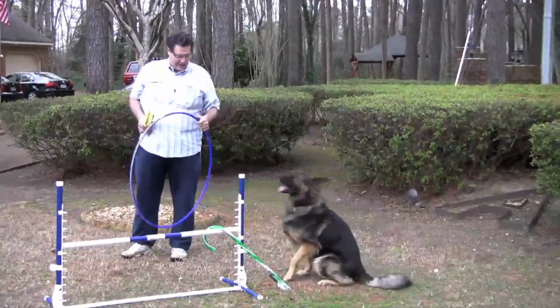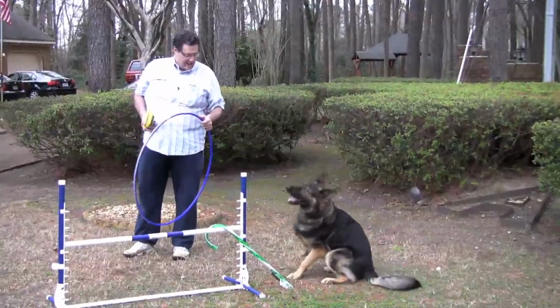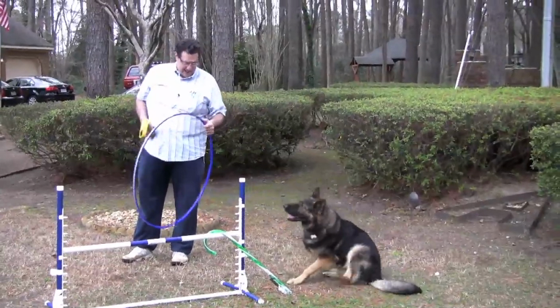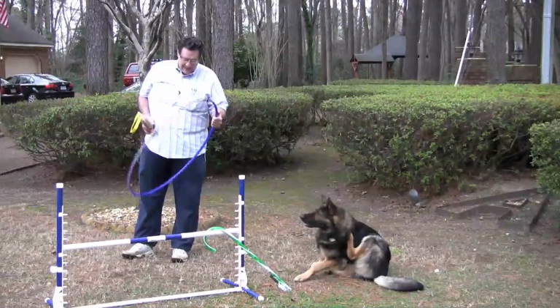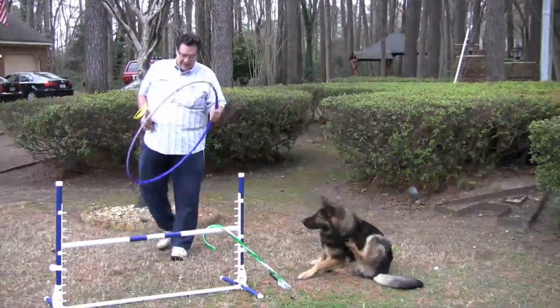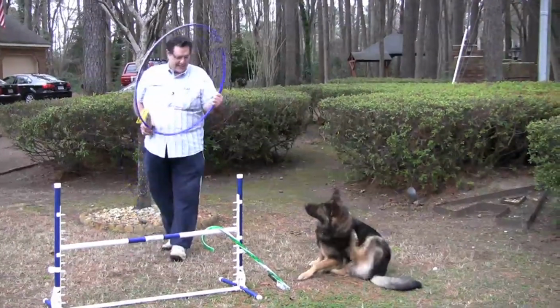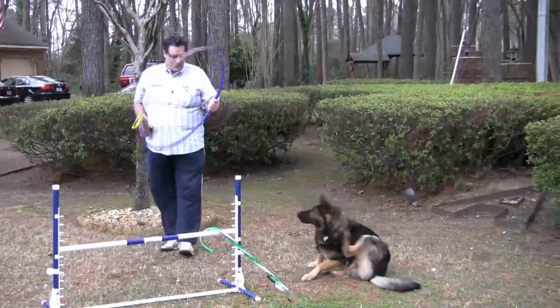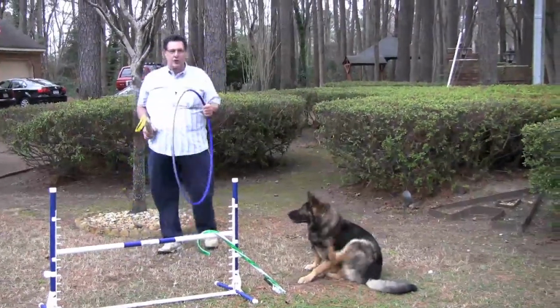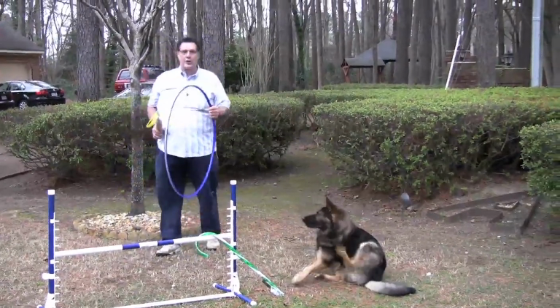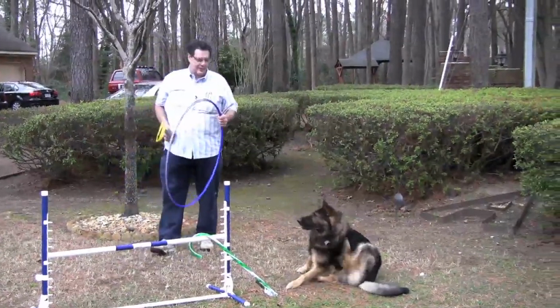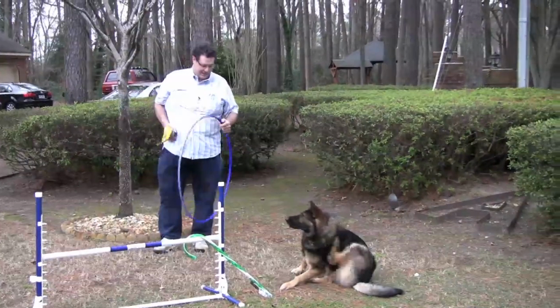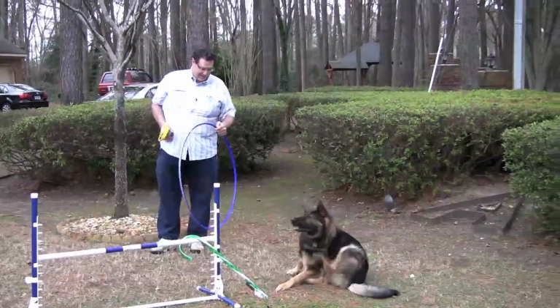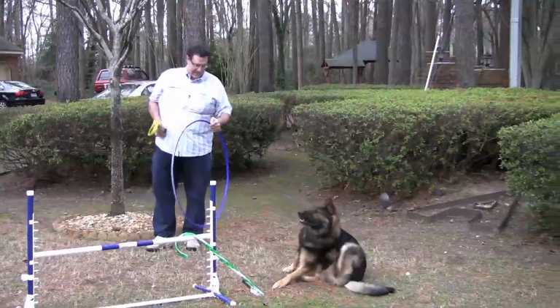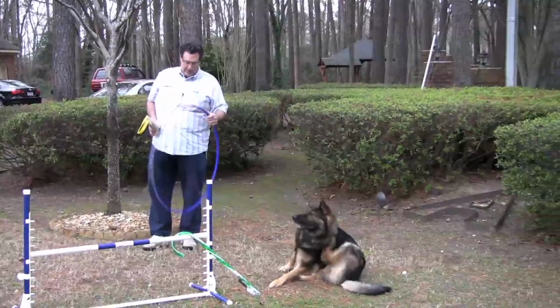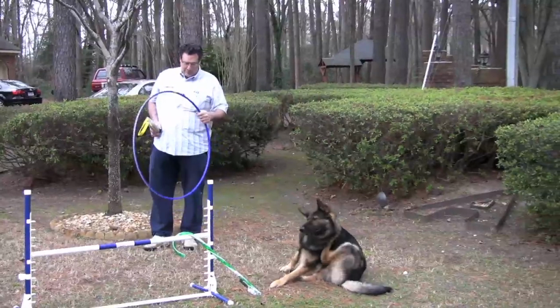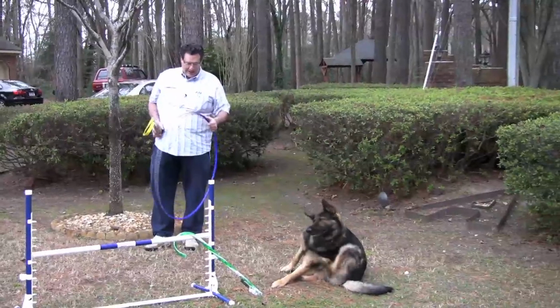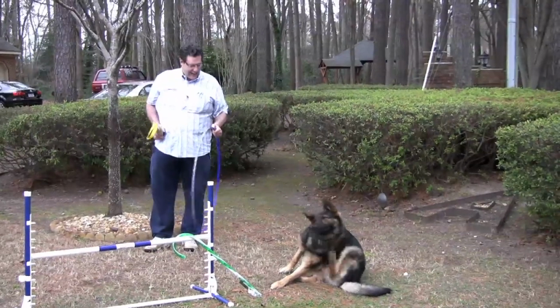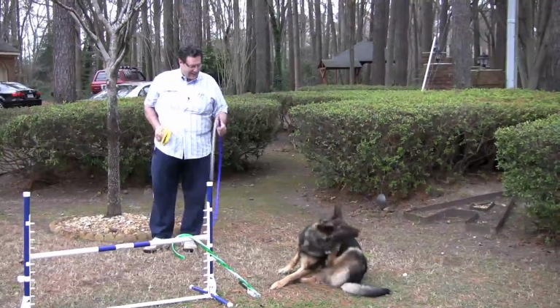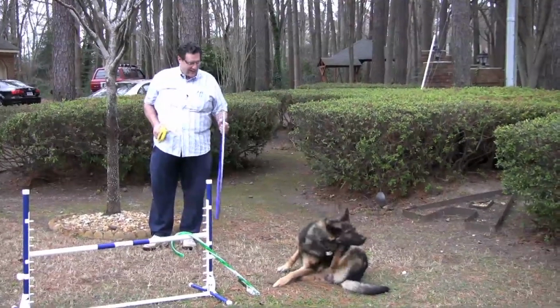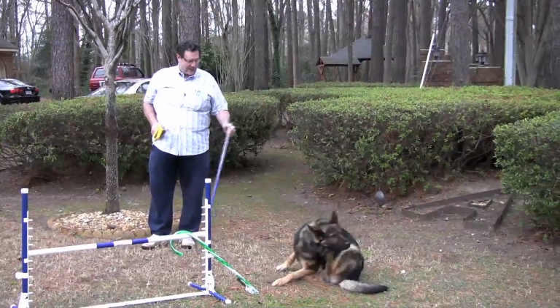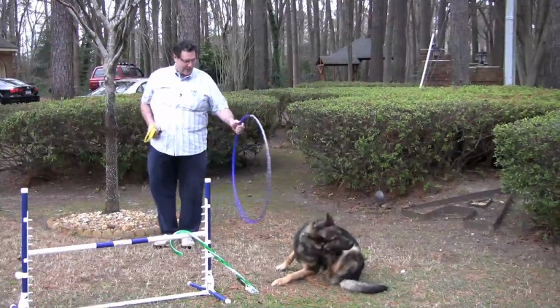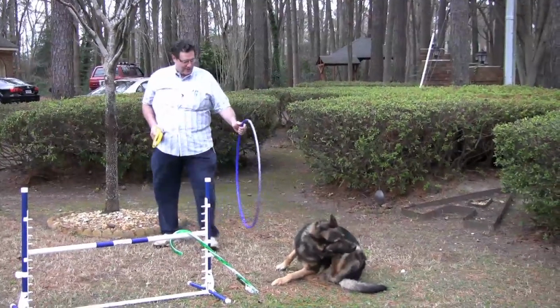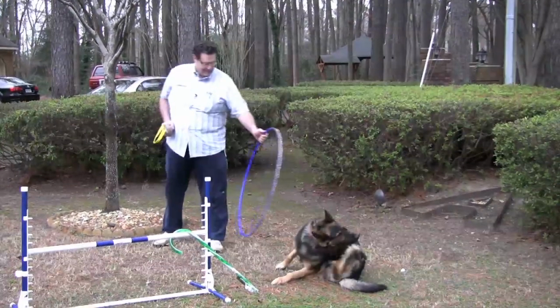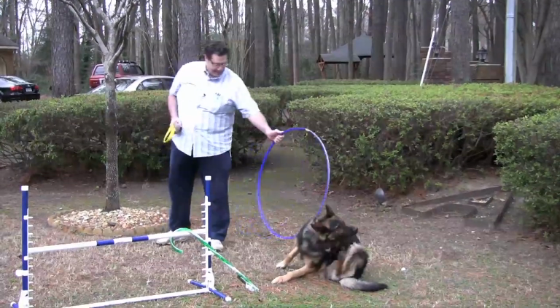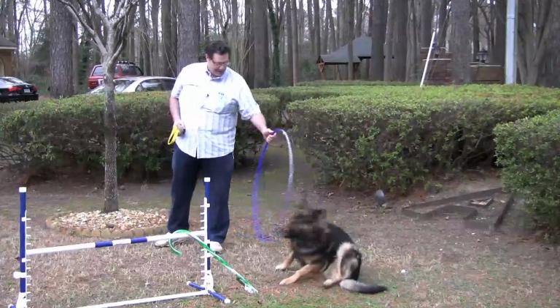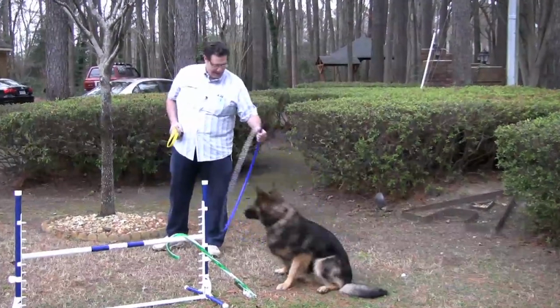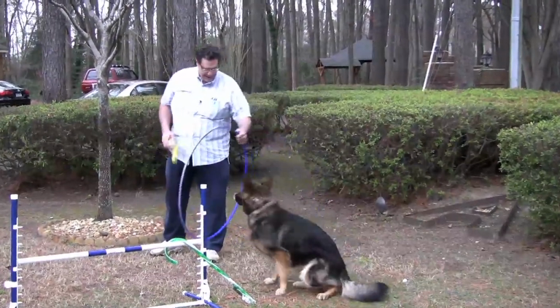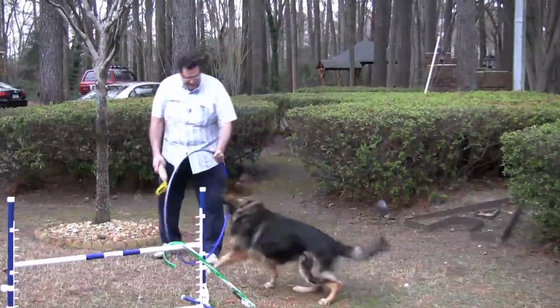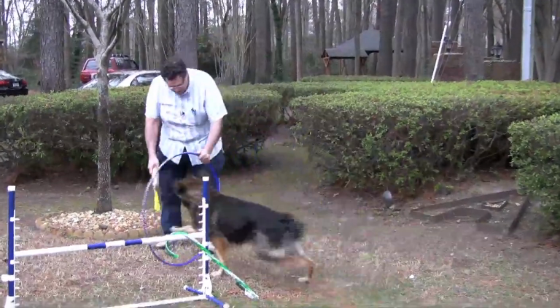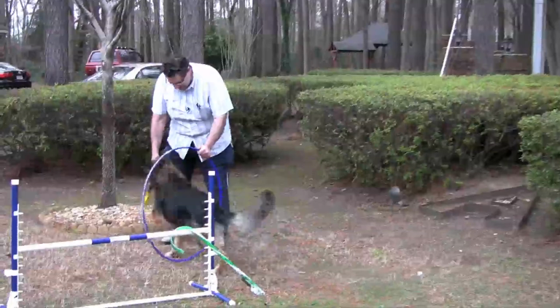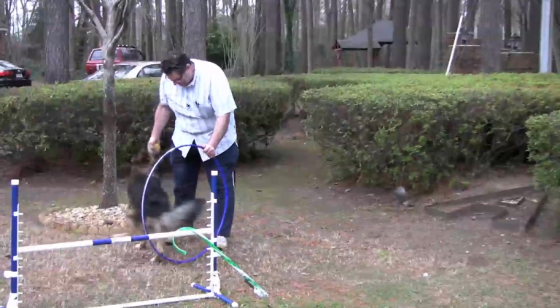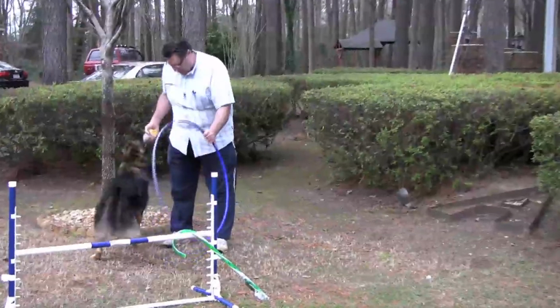So this is a little trick — you get a hula hoop, as cheap a one as you can get. Wake up, buddy! Come get it. Good boy.